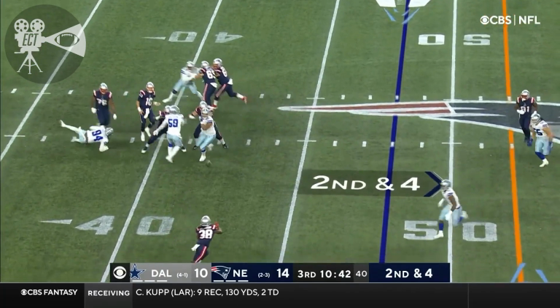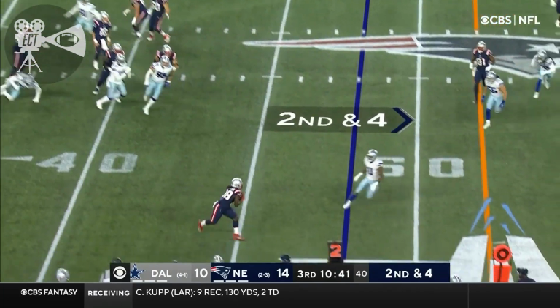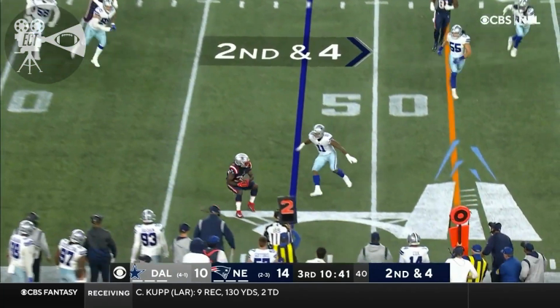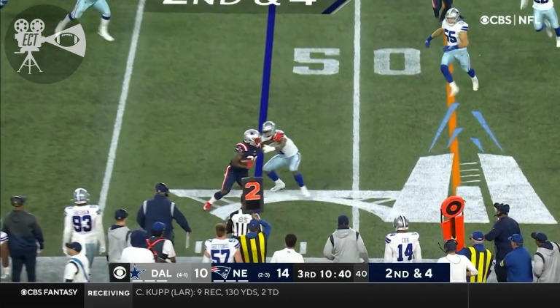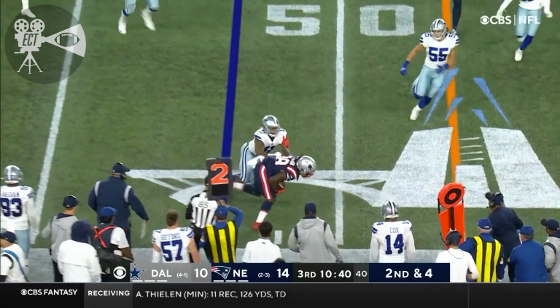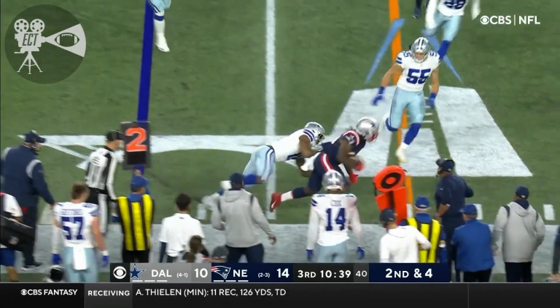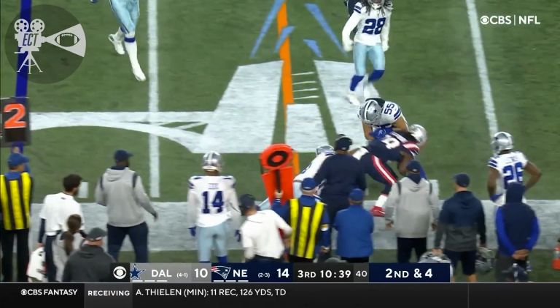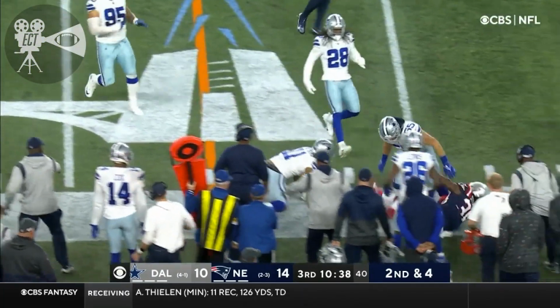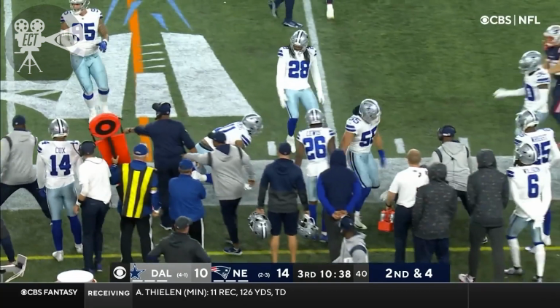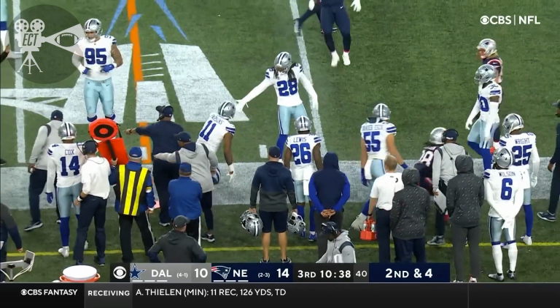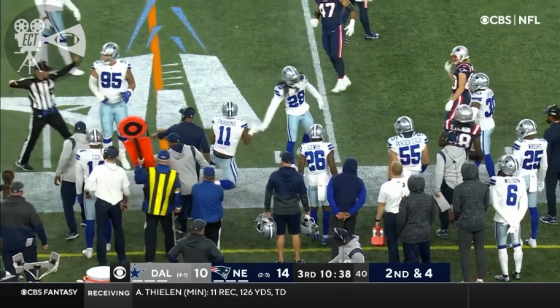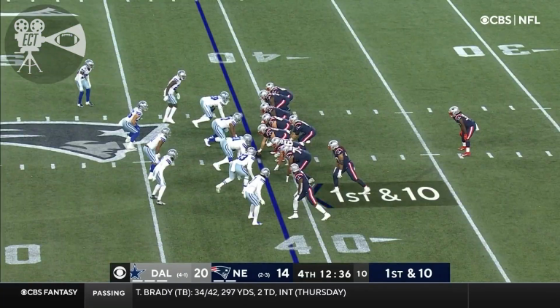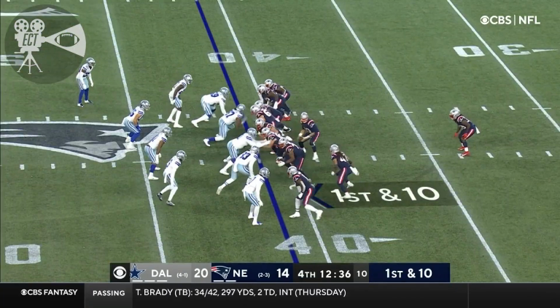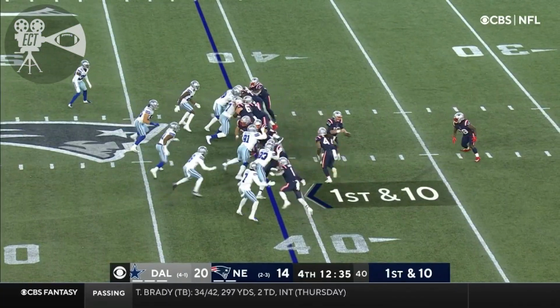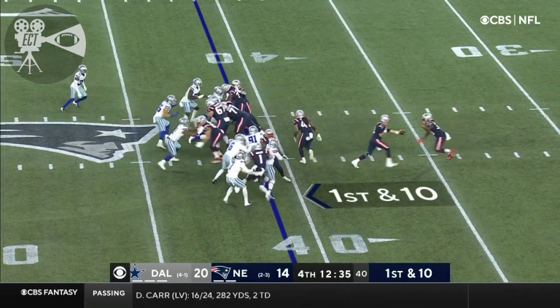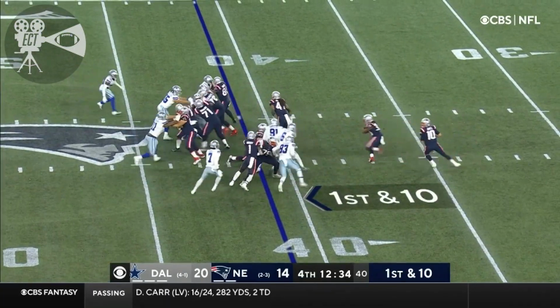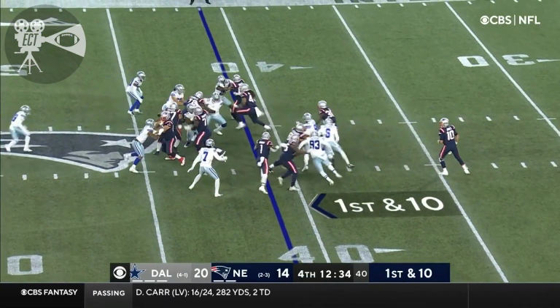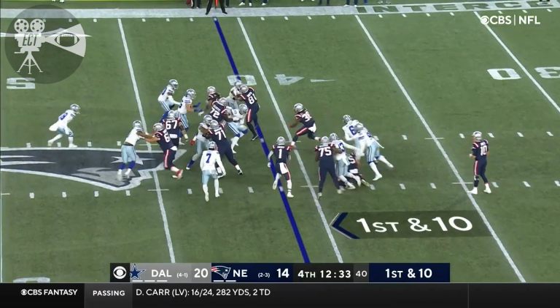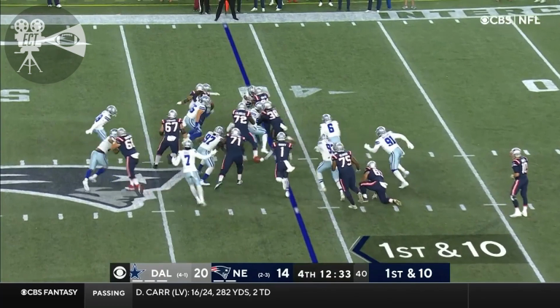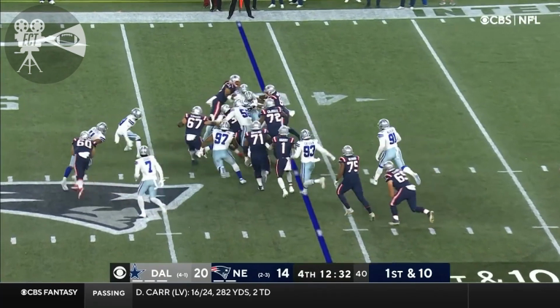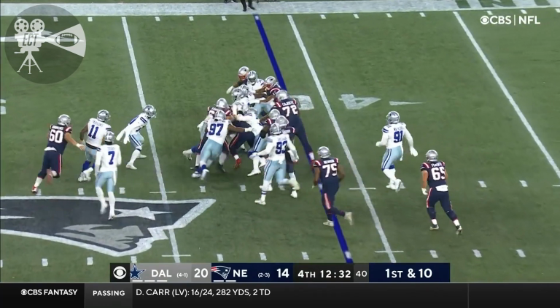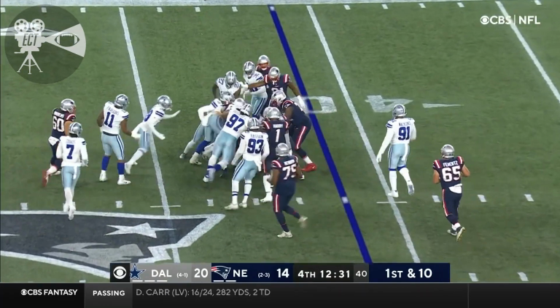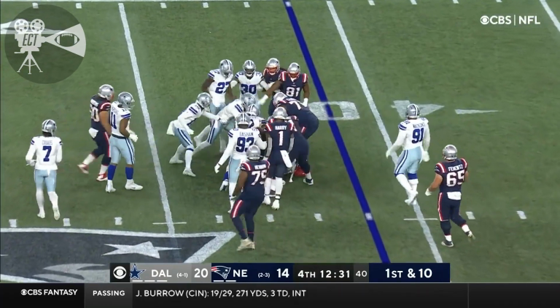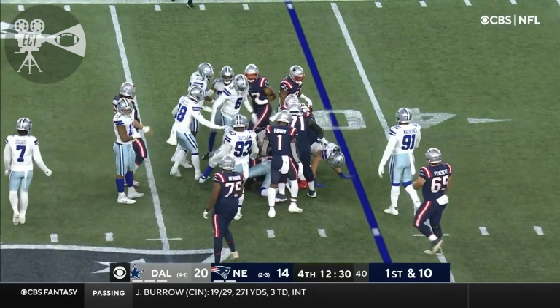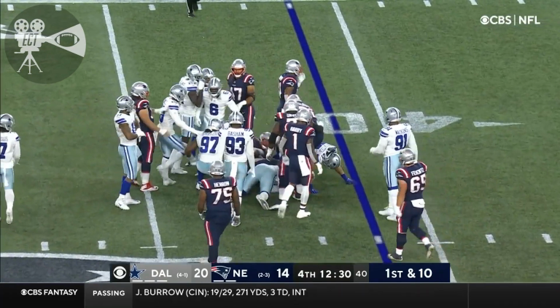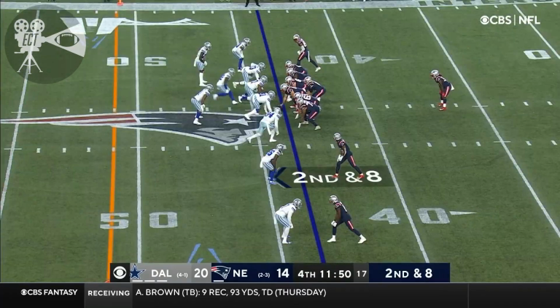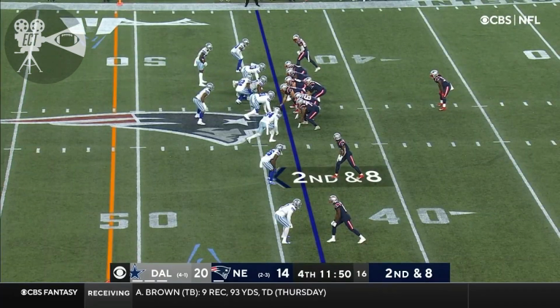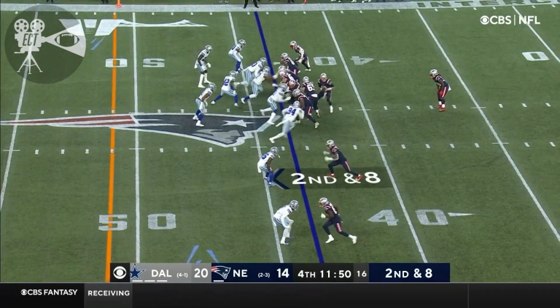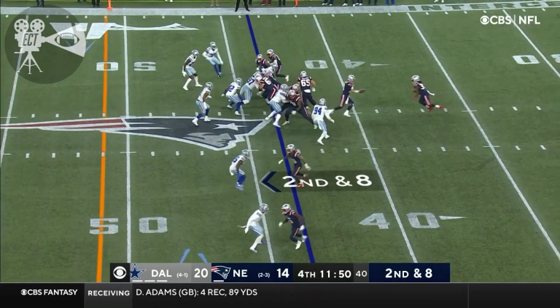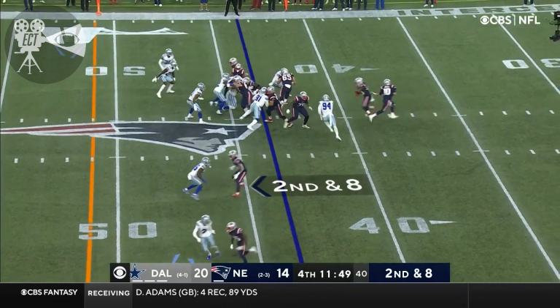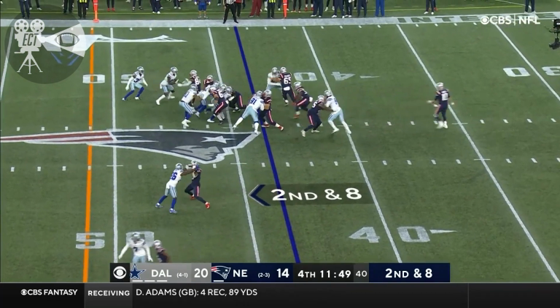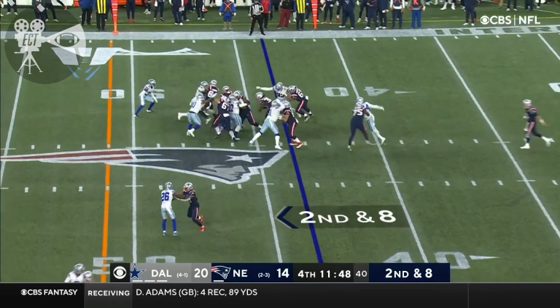Jones out of the backfield — he's able to find Stevenson, who makes a nice little wiggle. I think Daniel's getting those guys open. Stevenson. And this offense will just take another year or two probably. Second and eight.